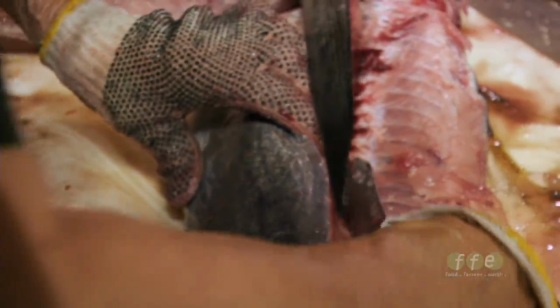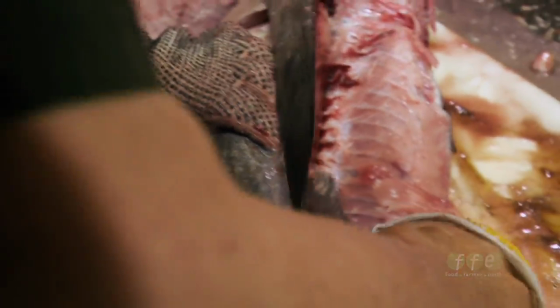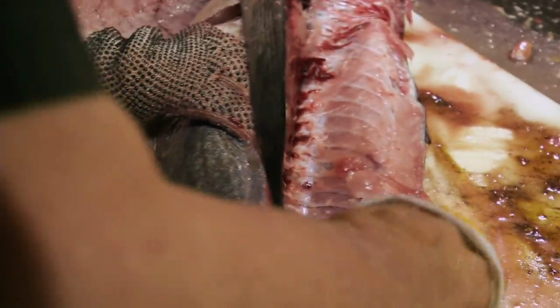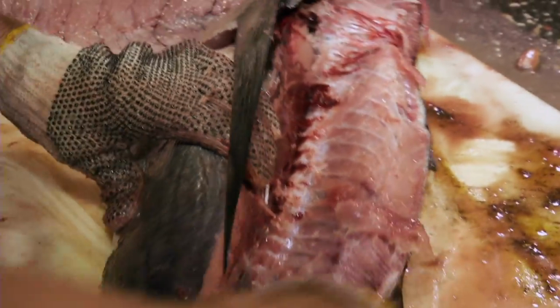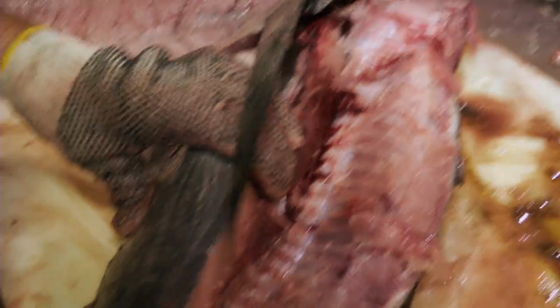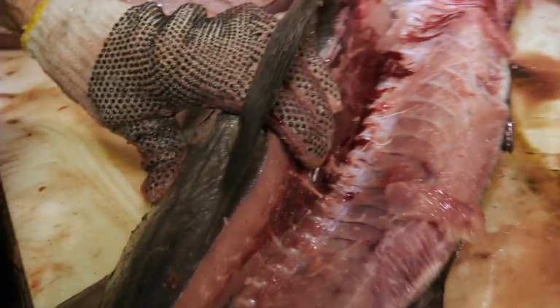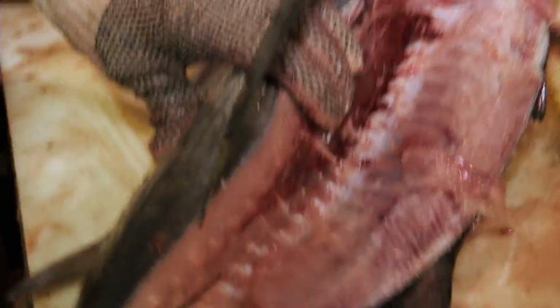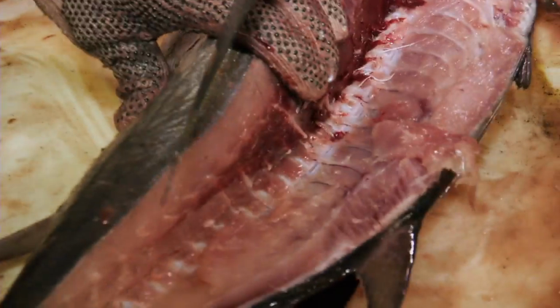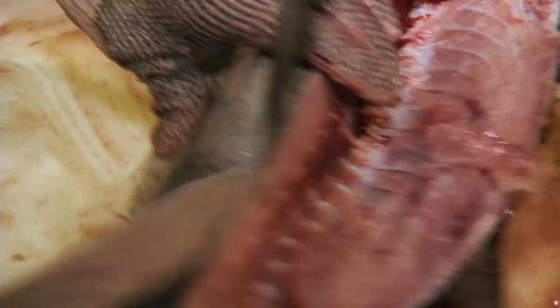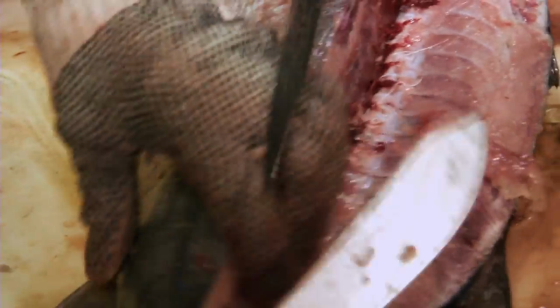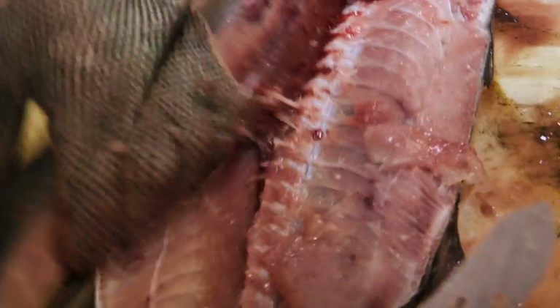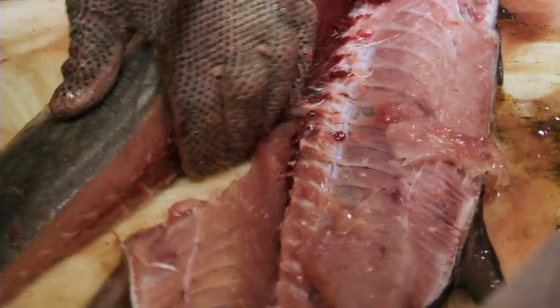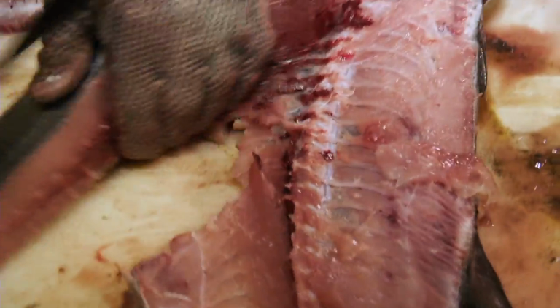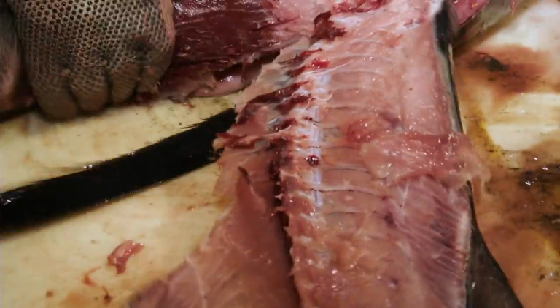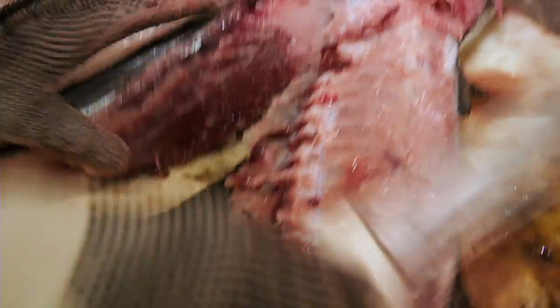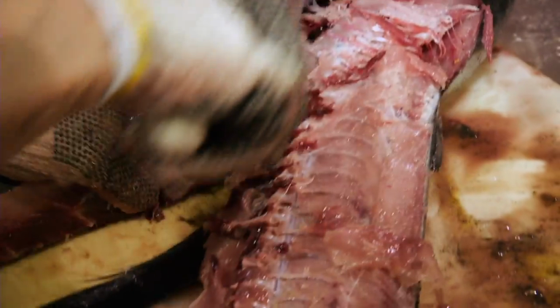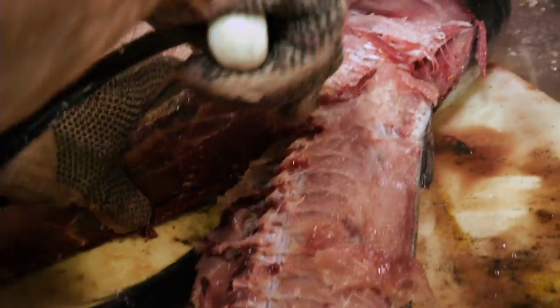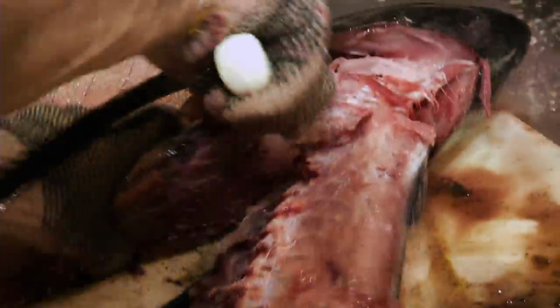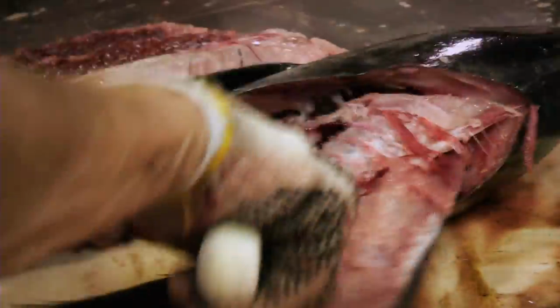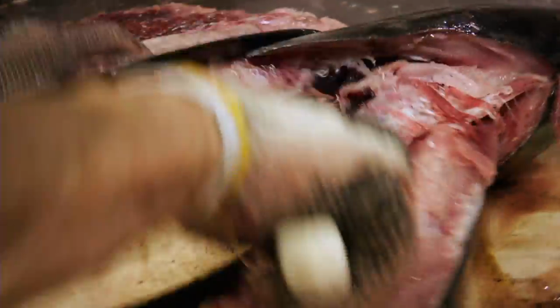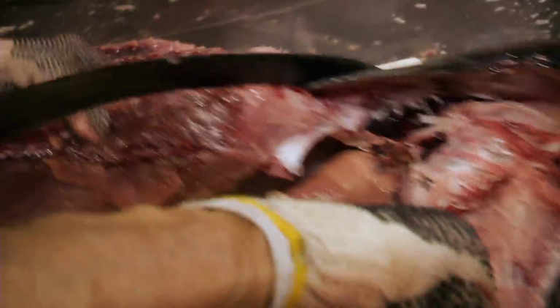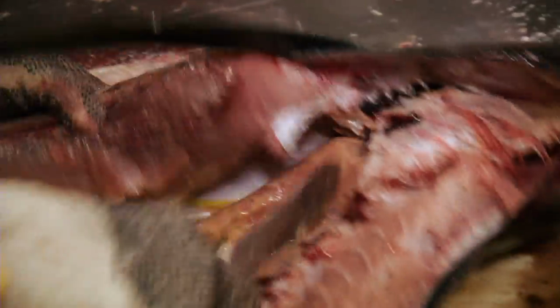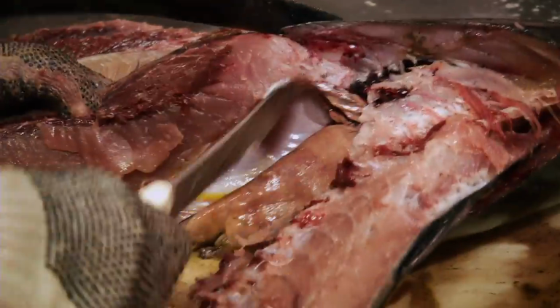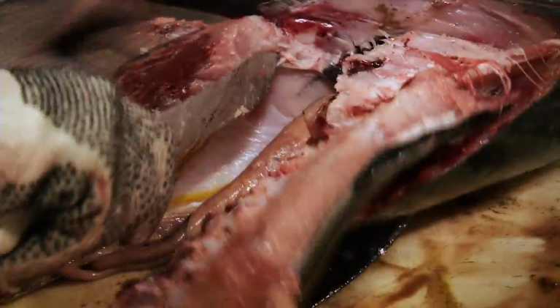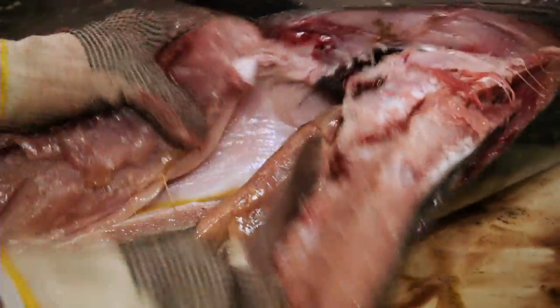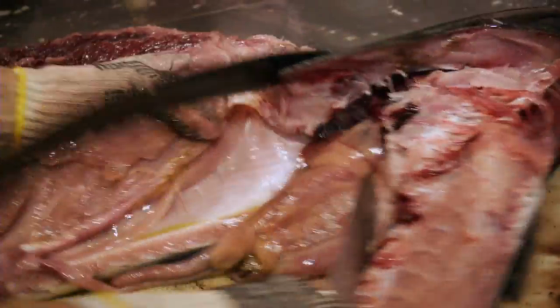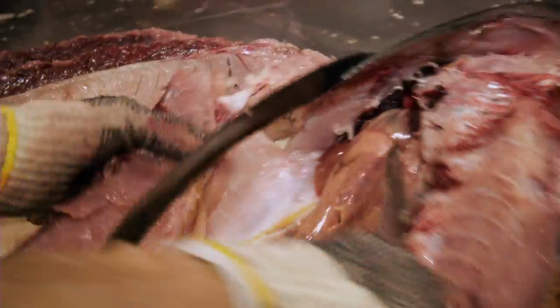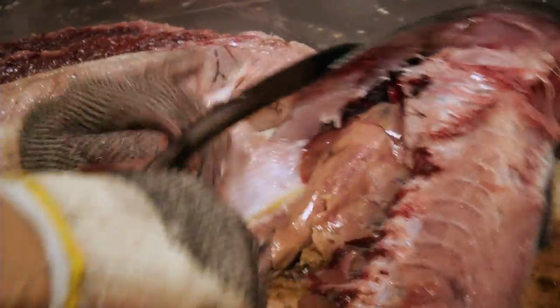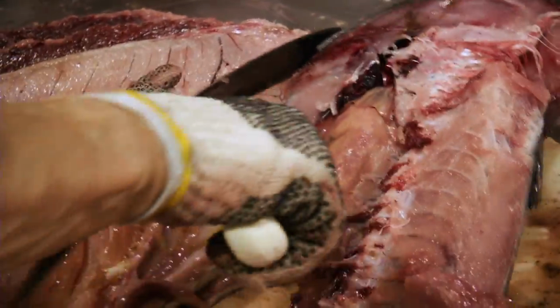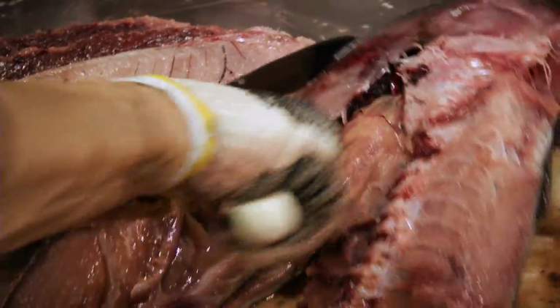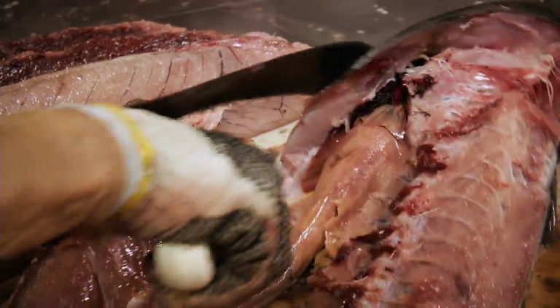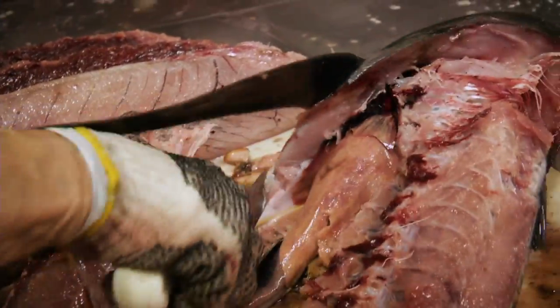You usually figure for recovery out of a whole tuna — with nice fish like this, big fish like that — you can get half recovery in meat, so 50%.